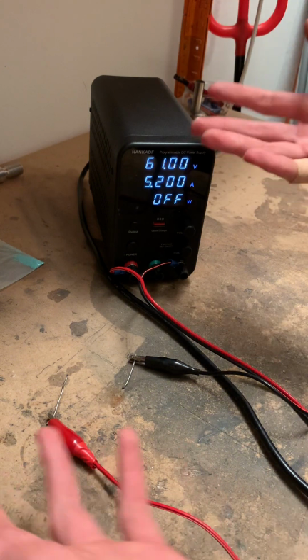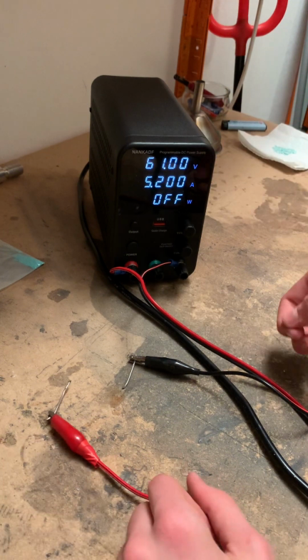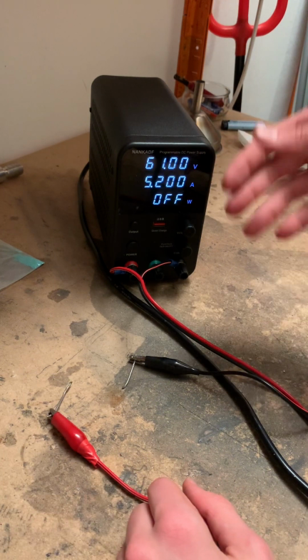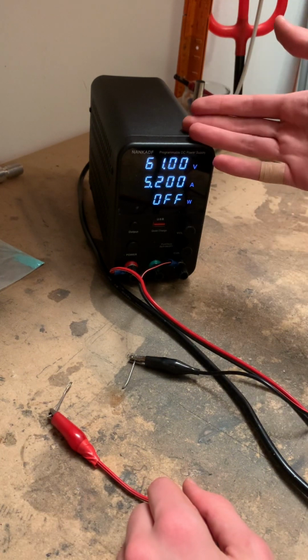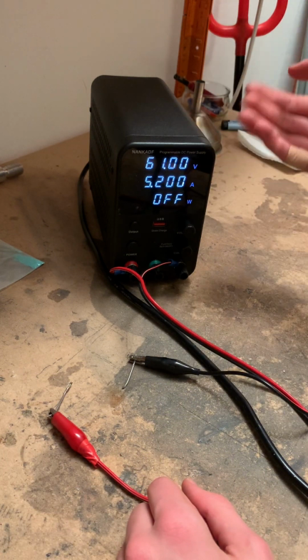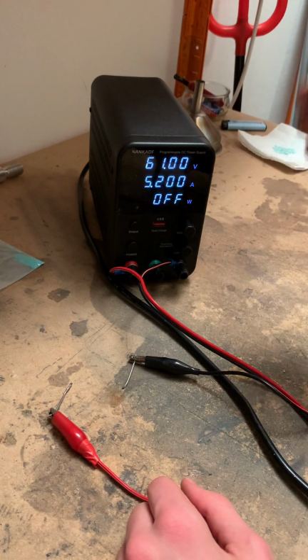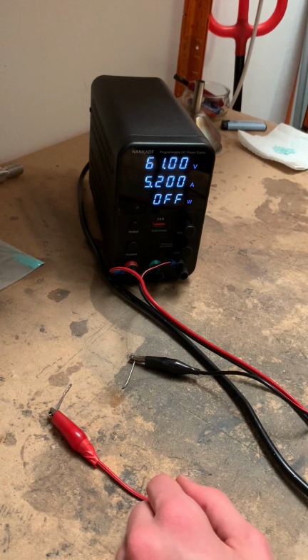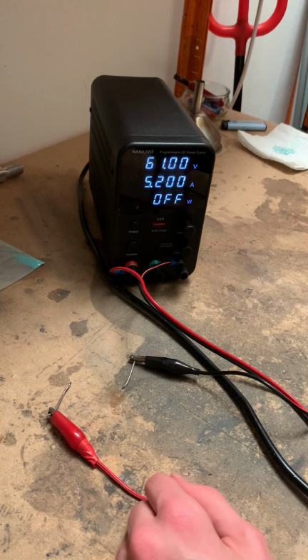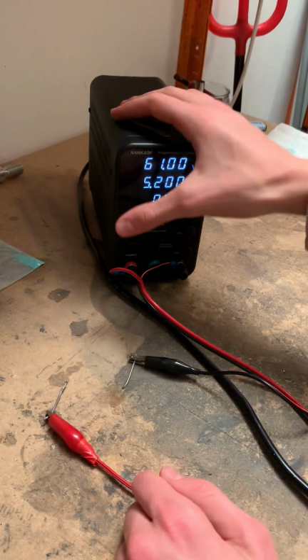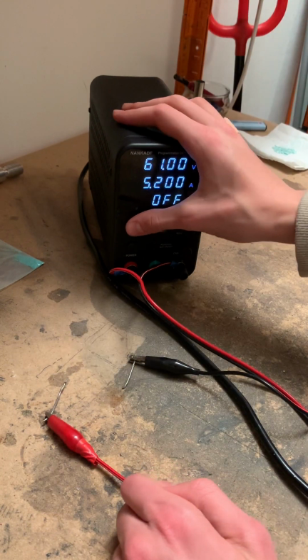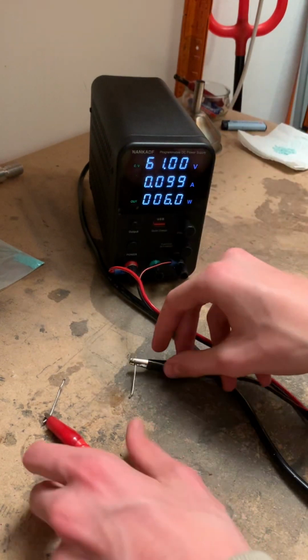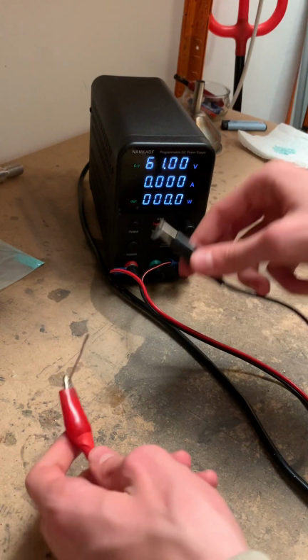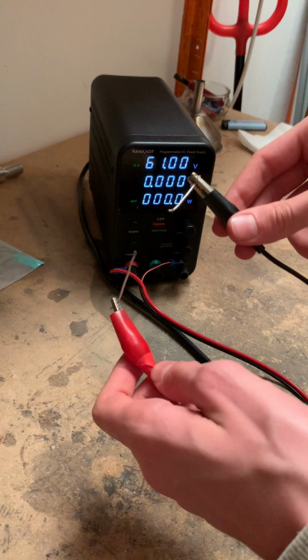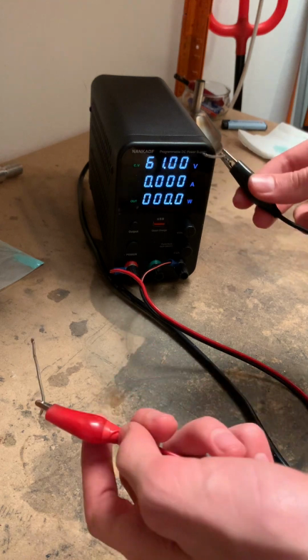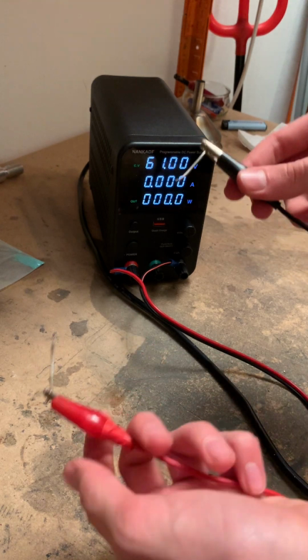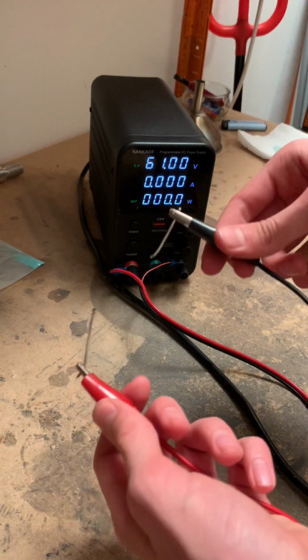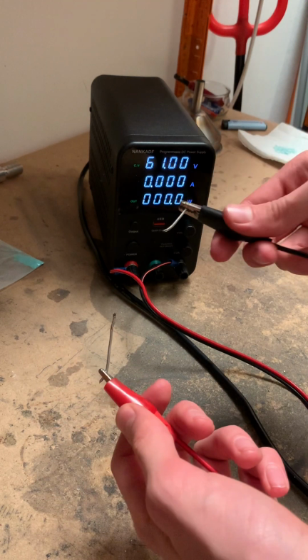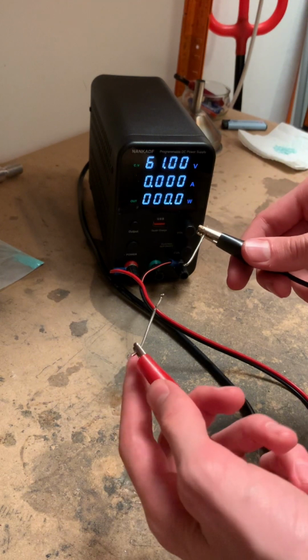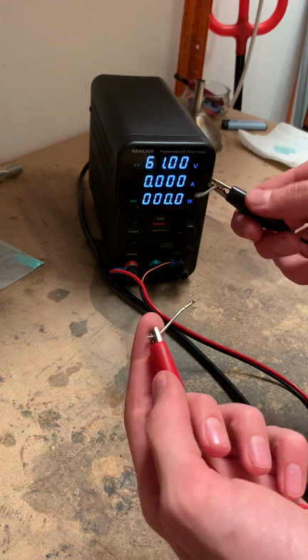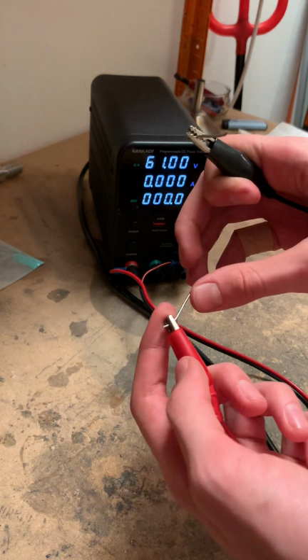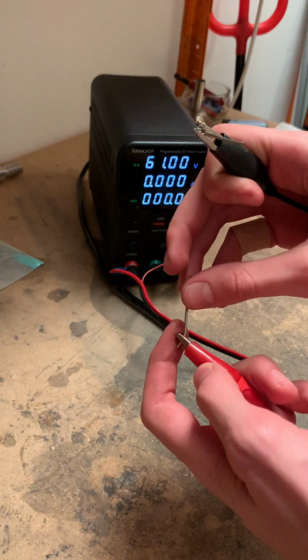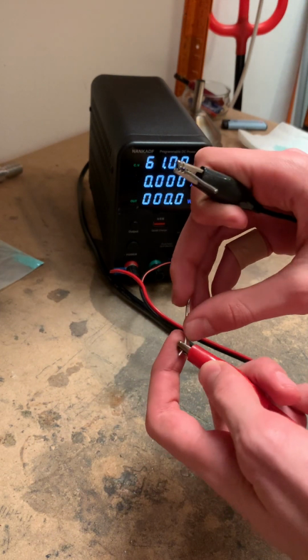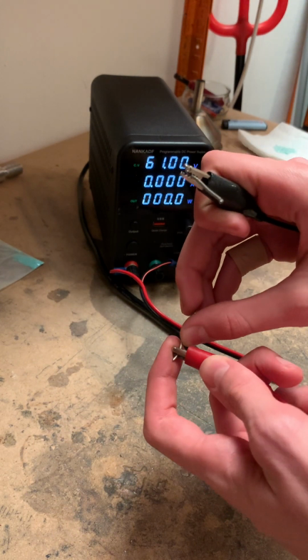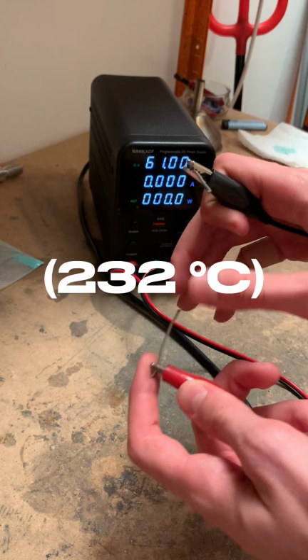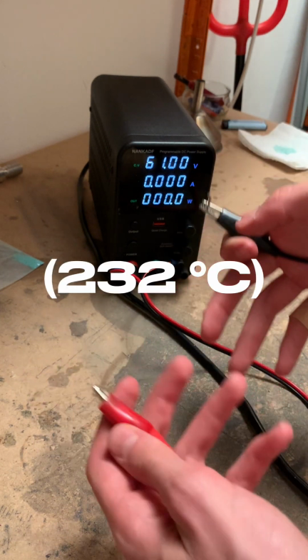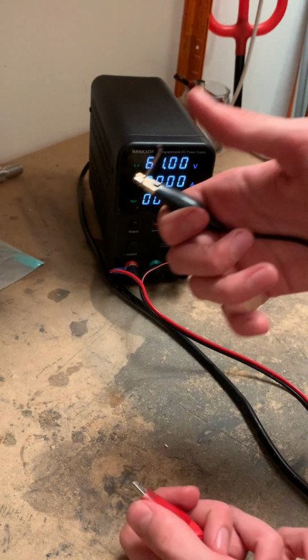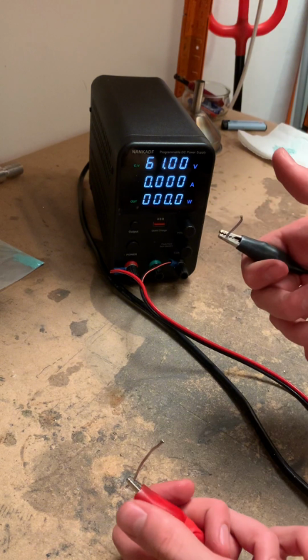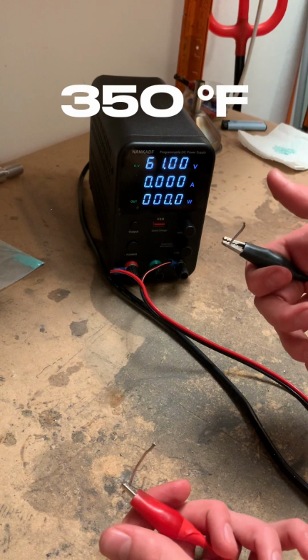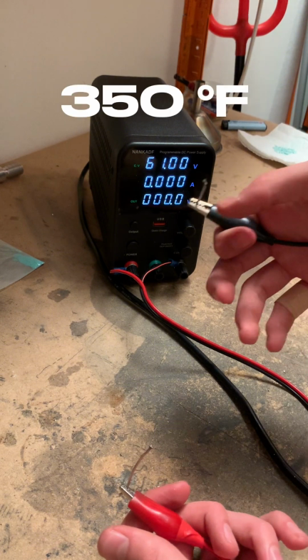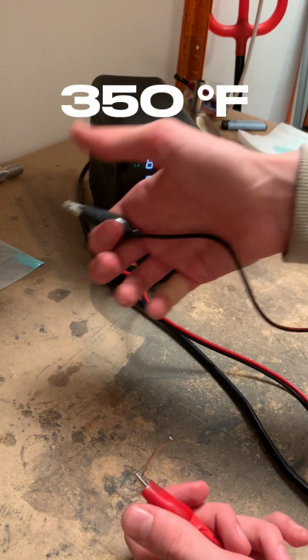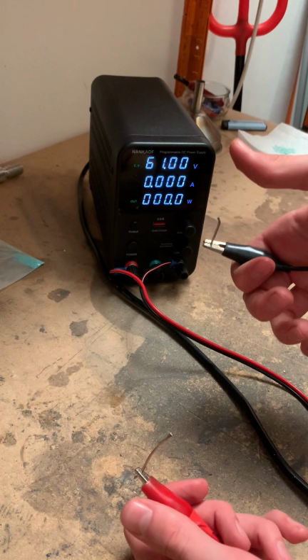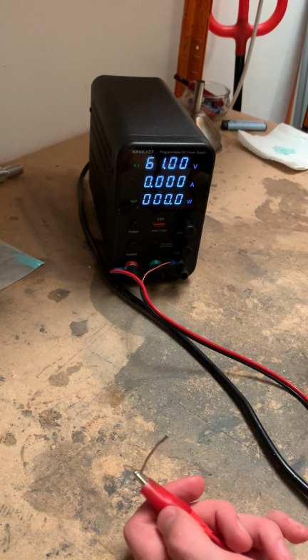As you can see, I've set the voltage and the current to the maximum. Now let's turn it on and connect the two tin wires. By the way, the reason I use tin wires is because tin melts at a pretty low temperature, at only about 200 degrees Celsius, which is this many freedom units.